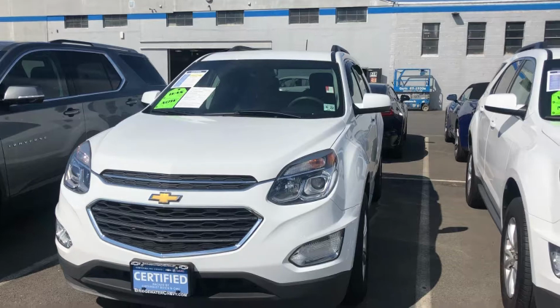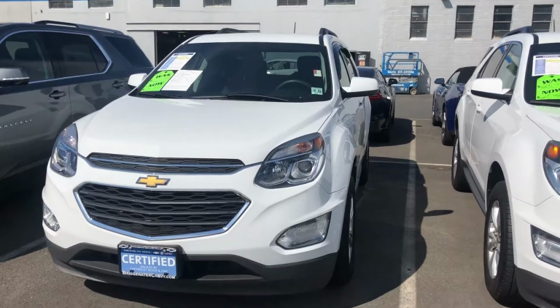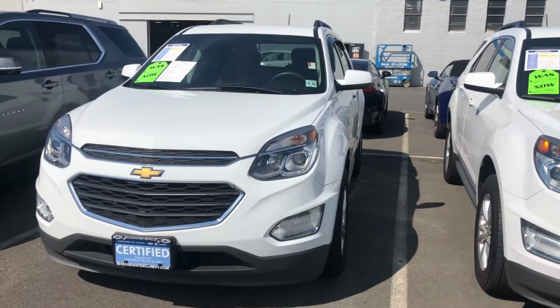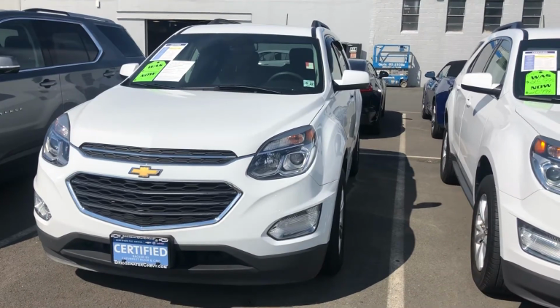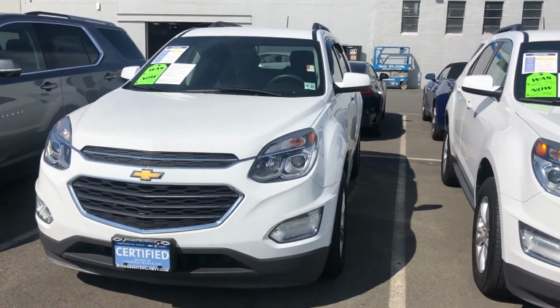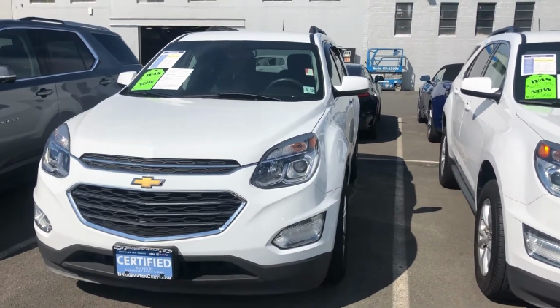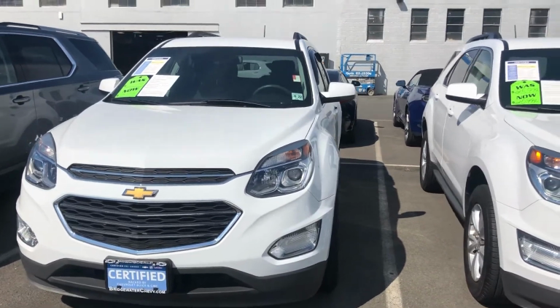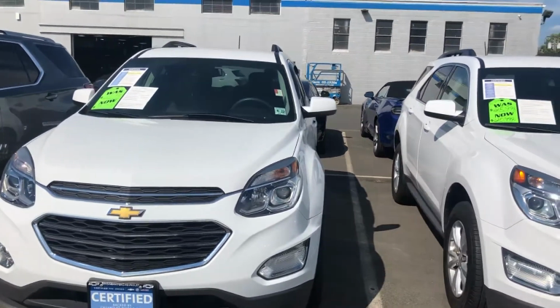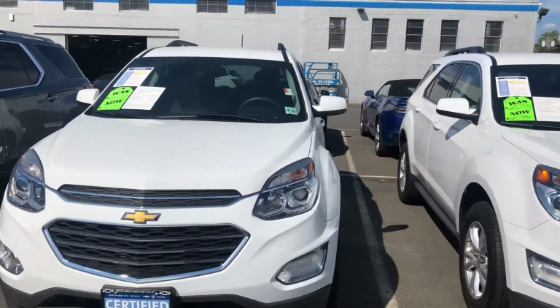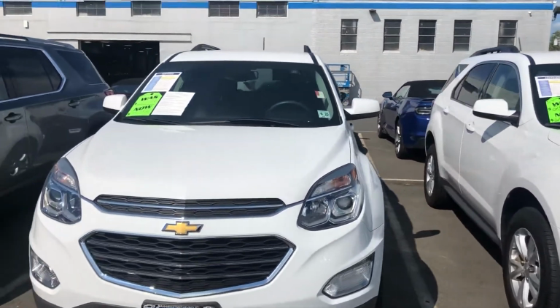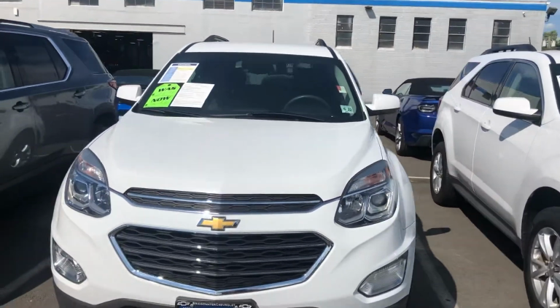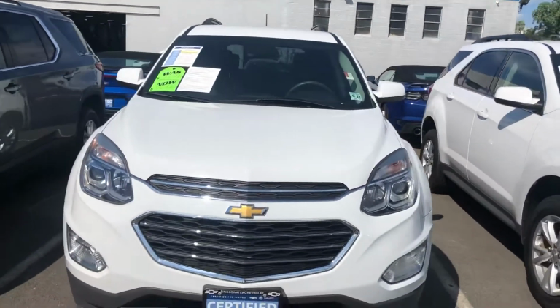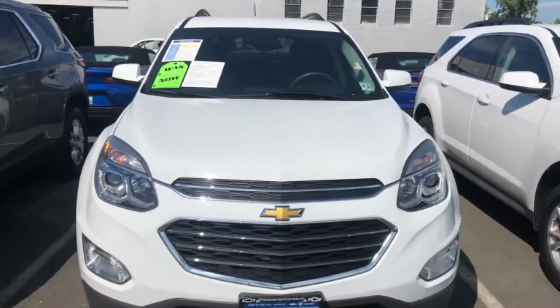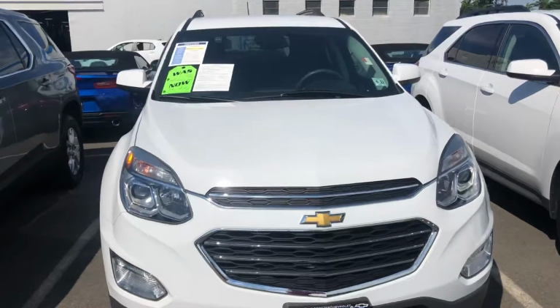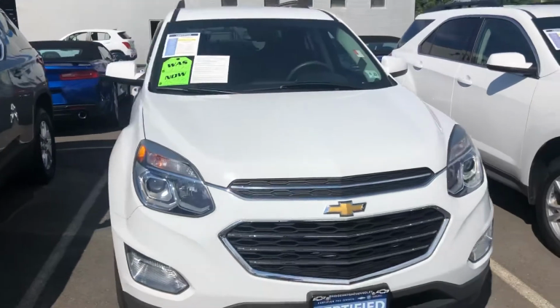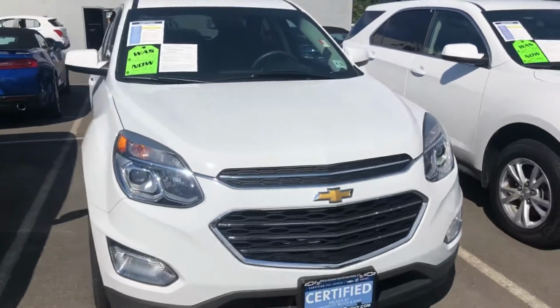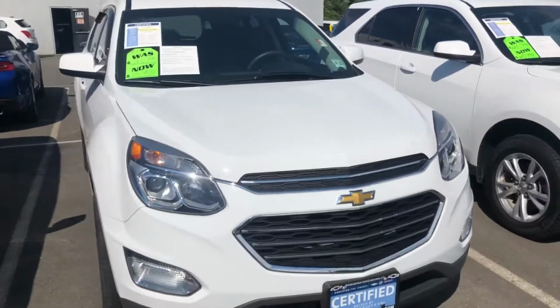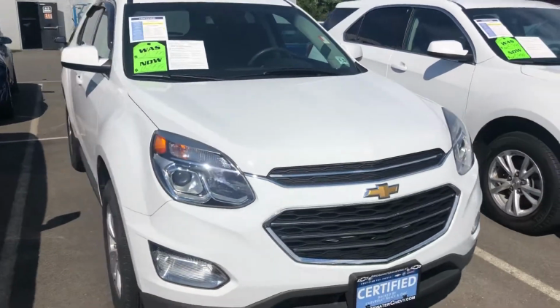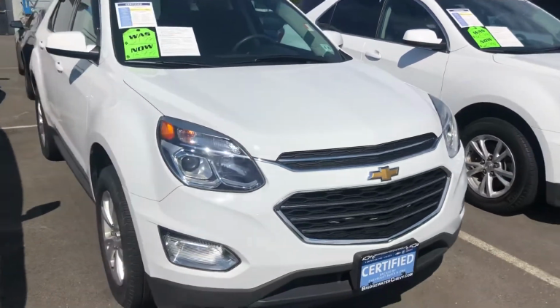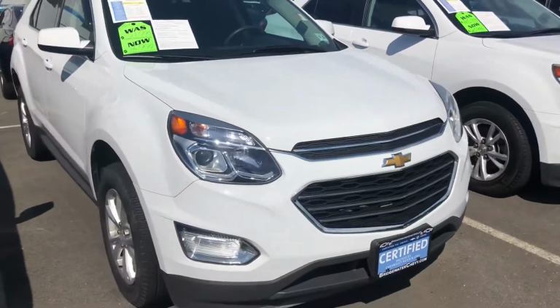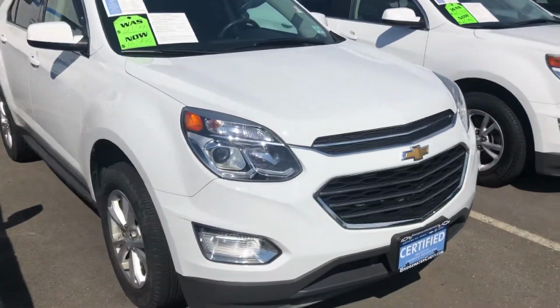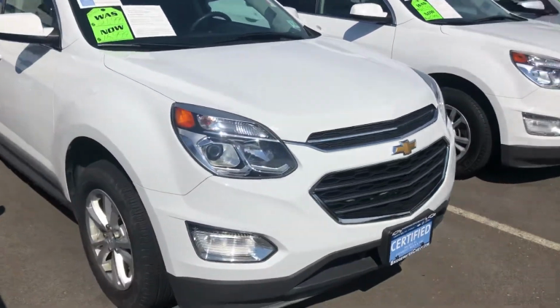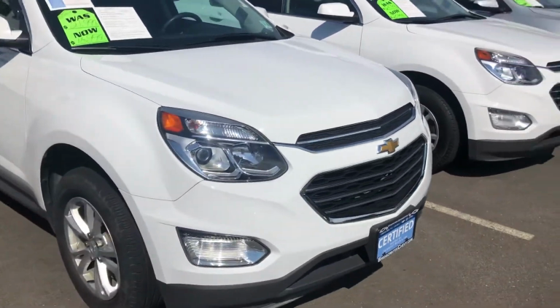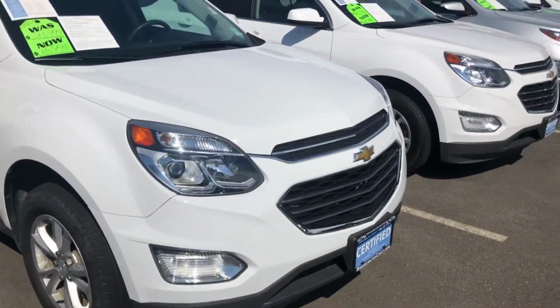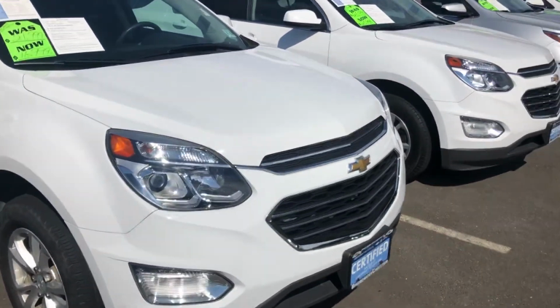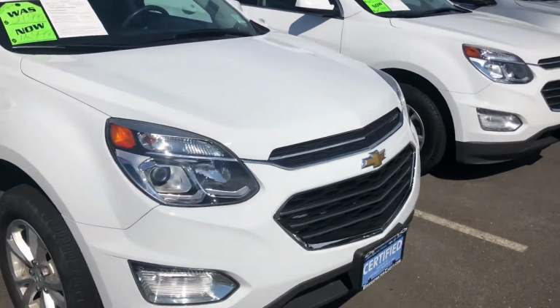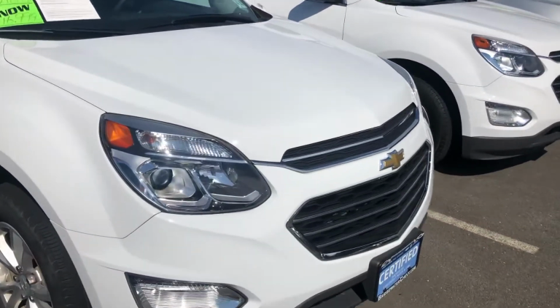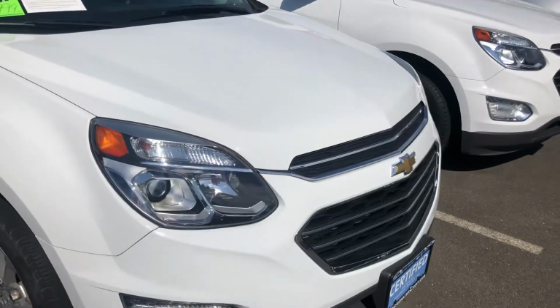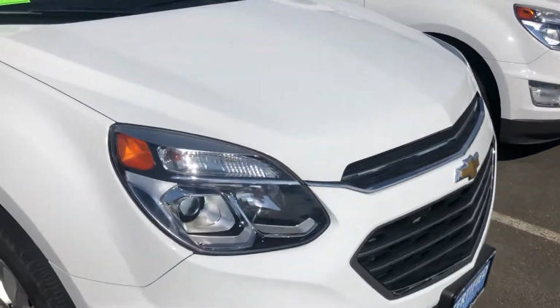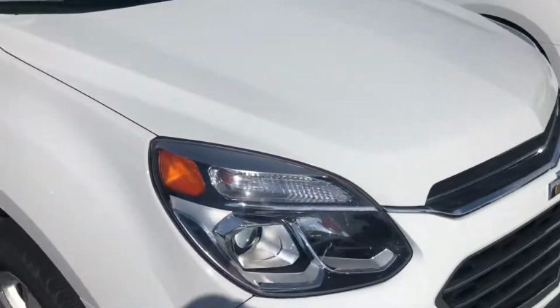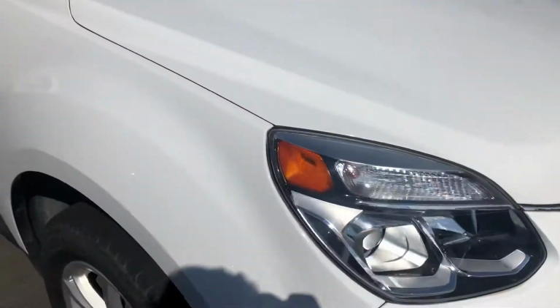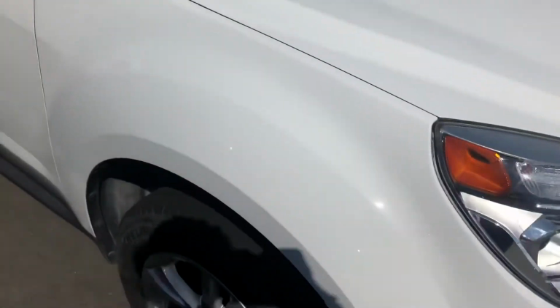Hey Miss Jane, it's Noah Ferez from Bridgewater Chevy. Check it out — it's the 2017 Chevy Equinox. Wraparound headlights with the chrome on the inside.